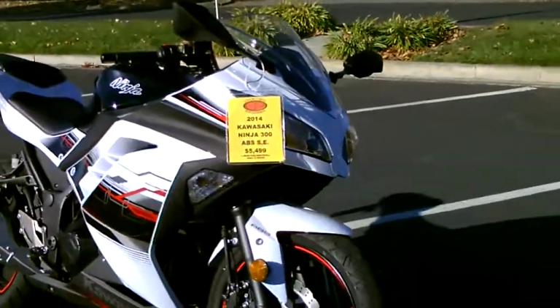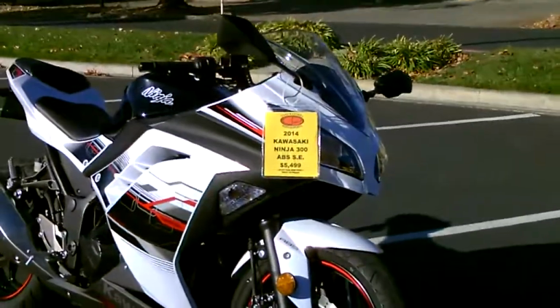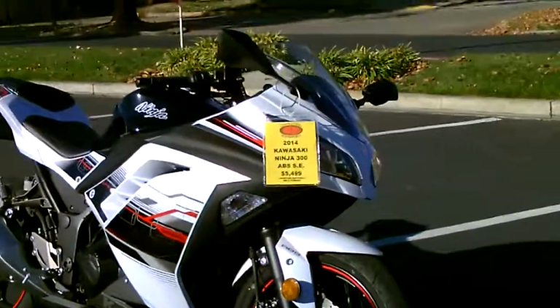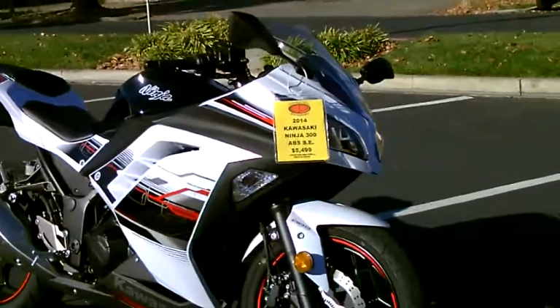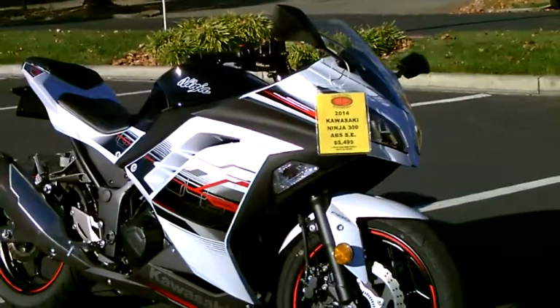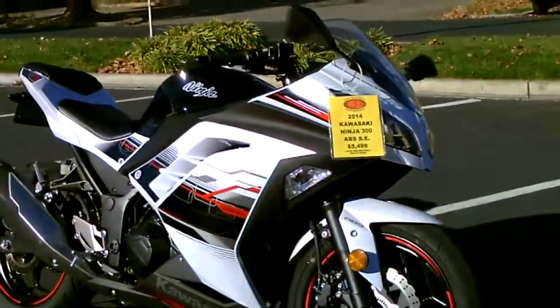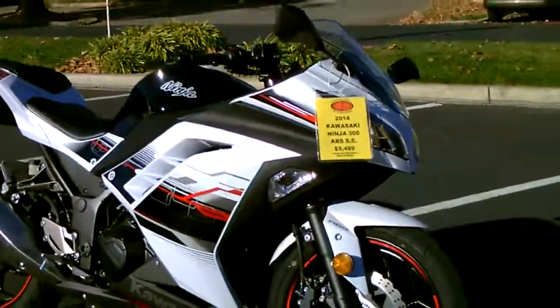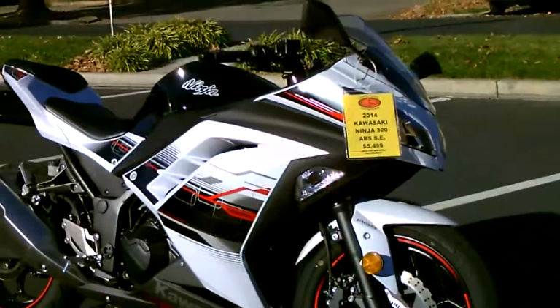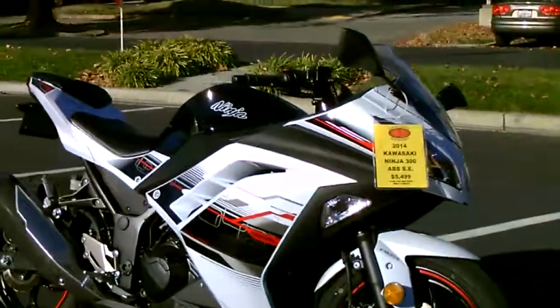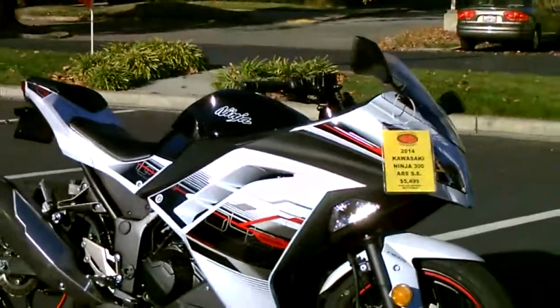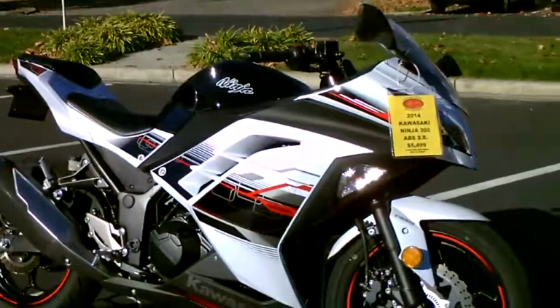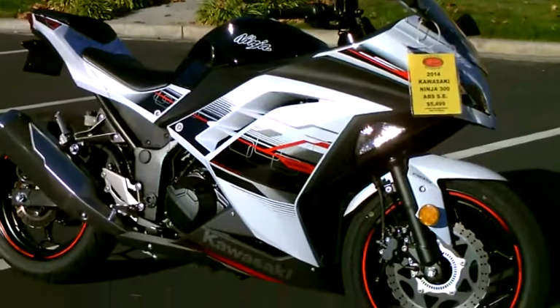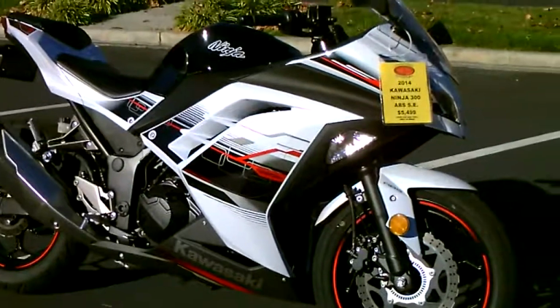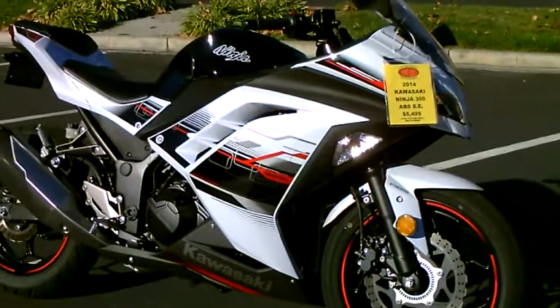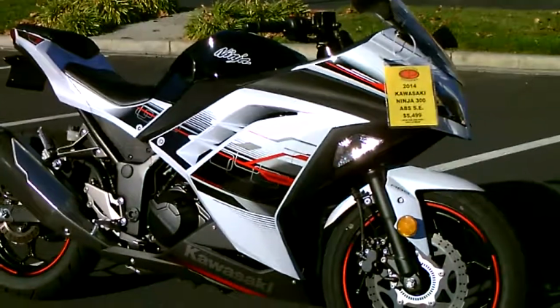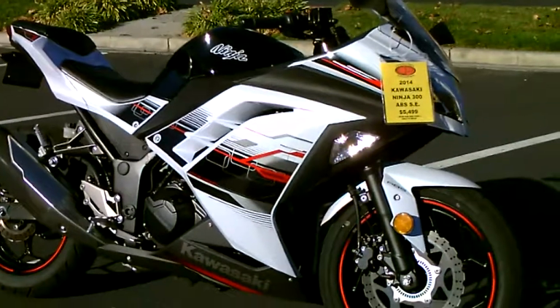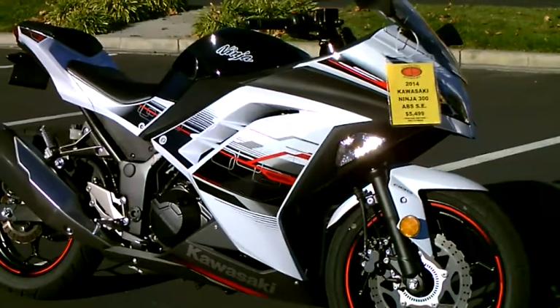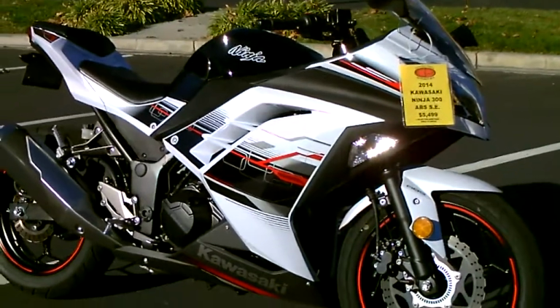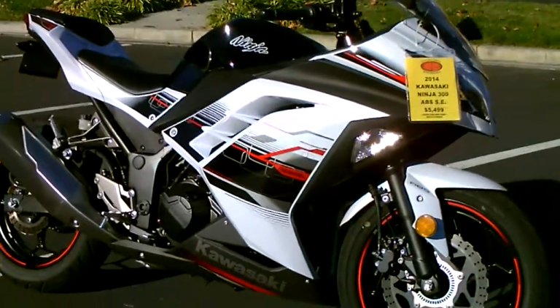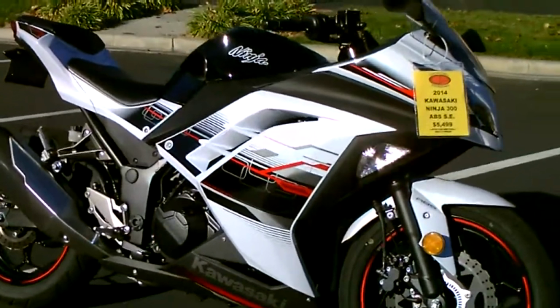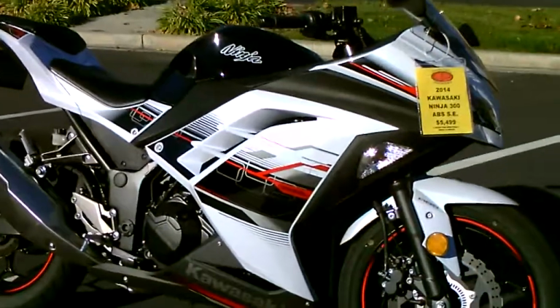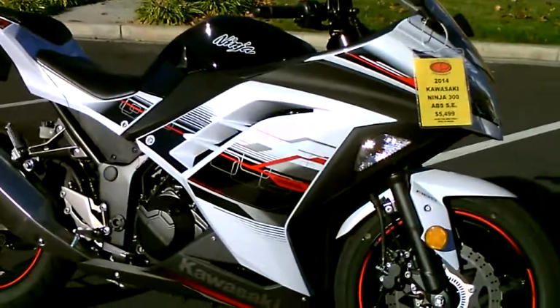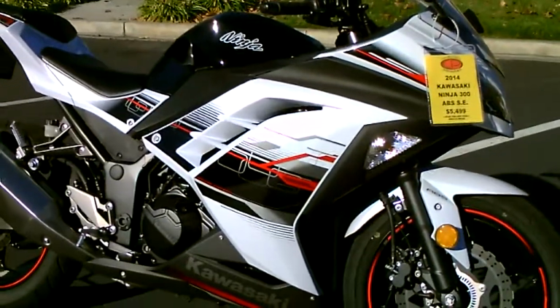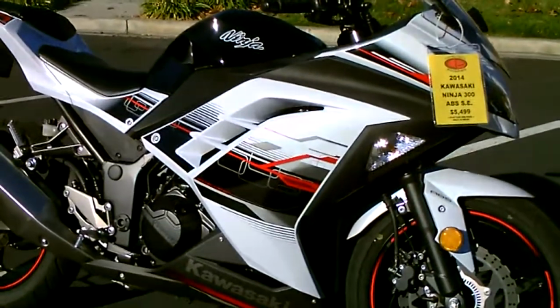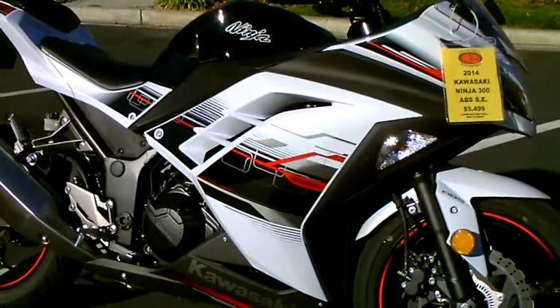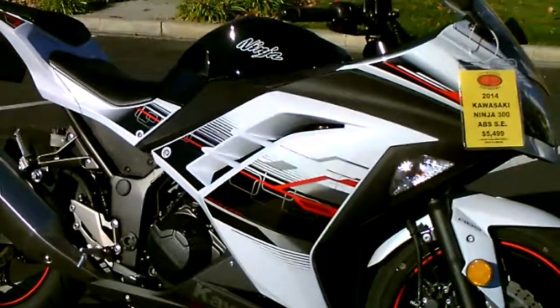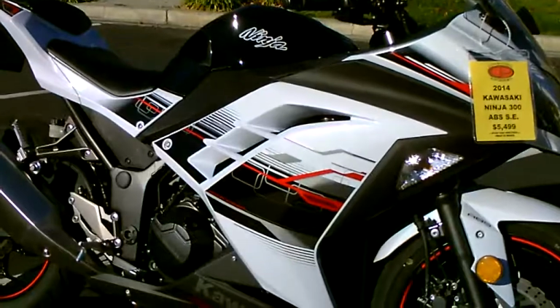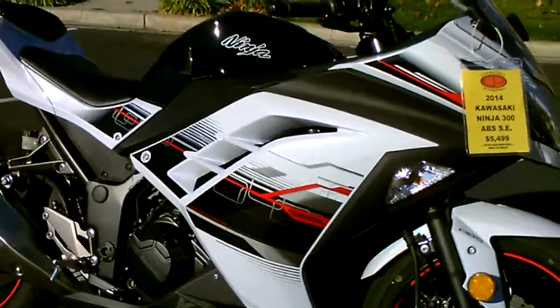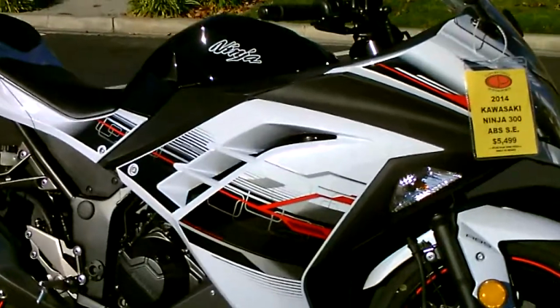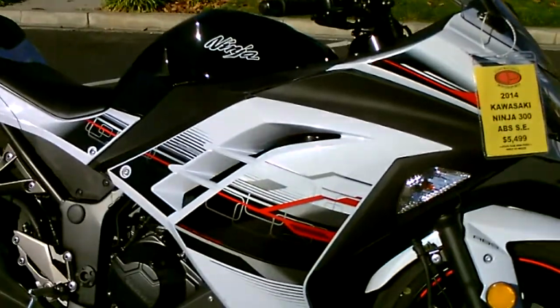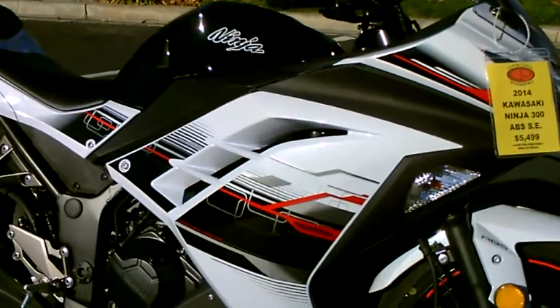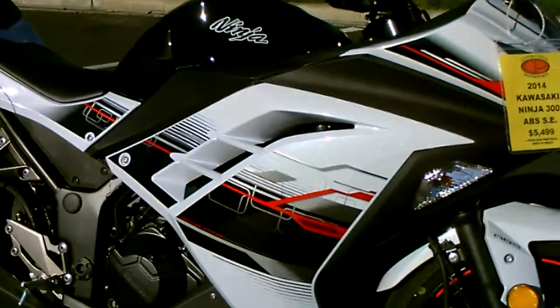We have insurance. Come by and check it out. 2014 Ninja 300, just $54.99 here at Contra Costa Power Sports. Thank you.